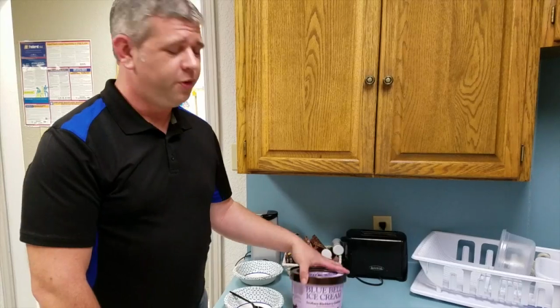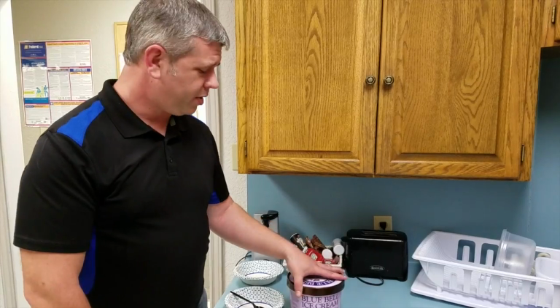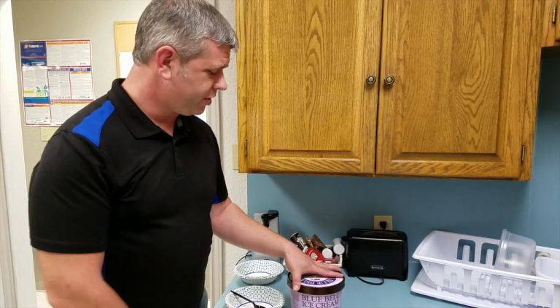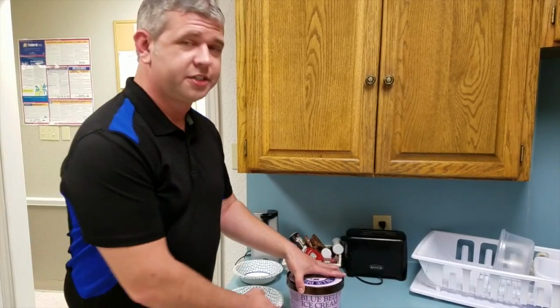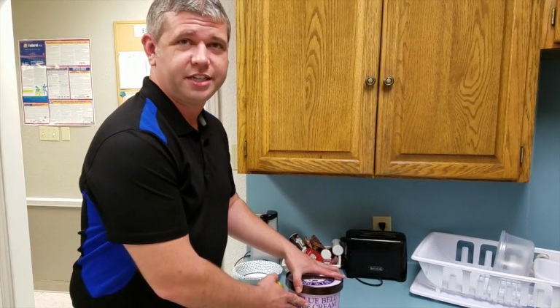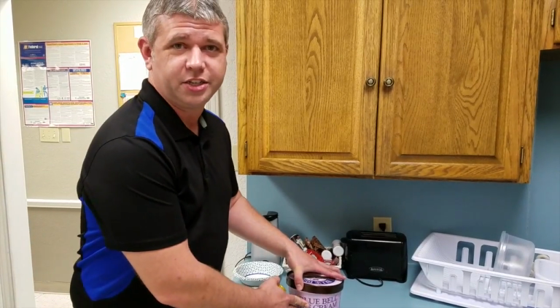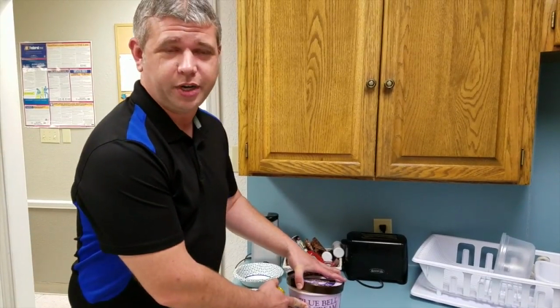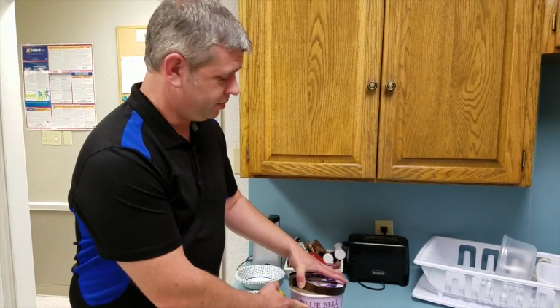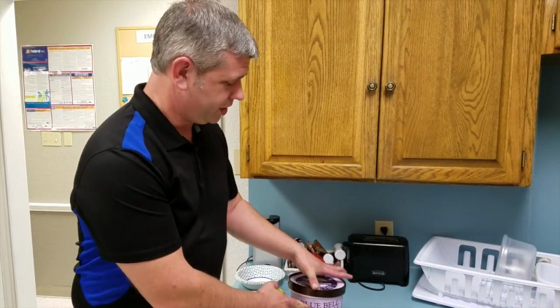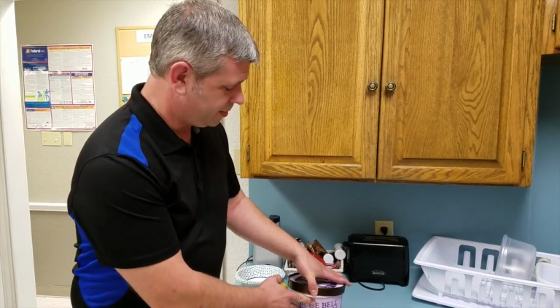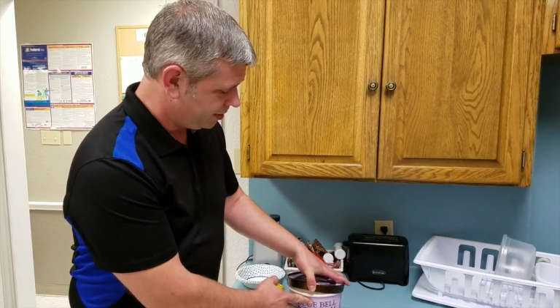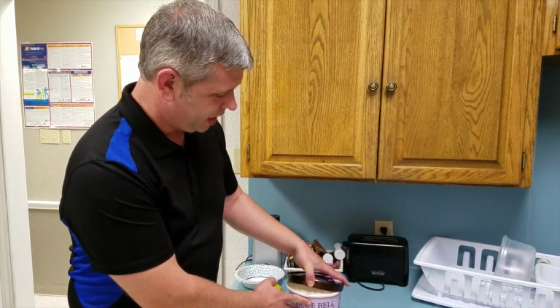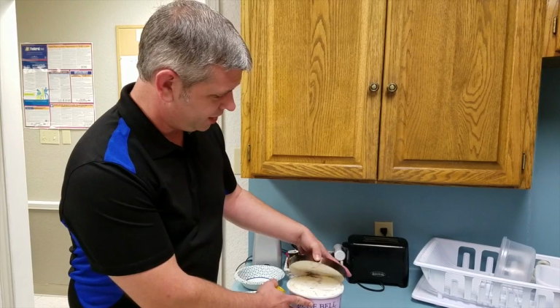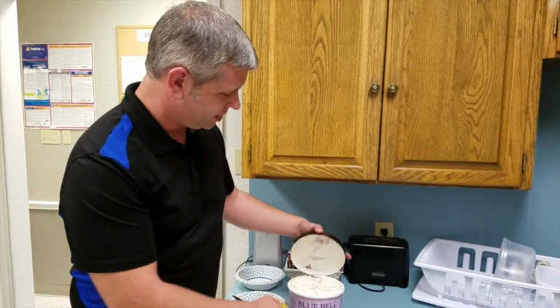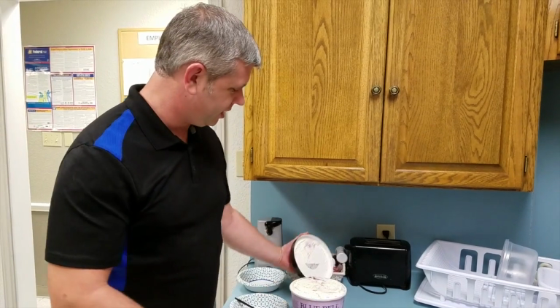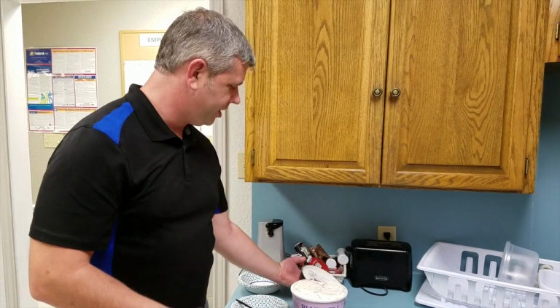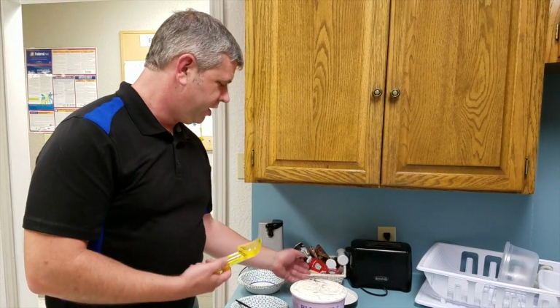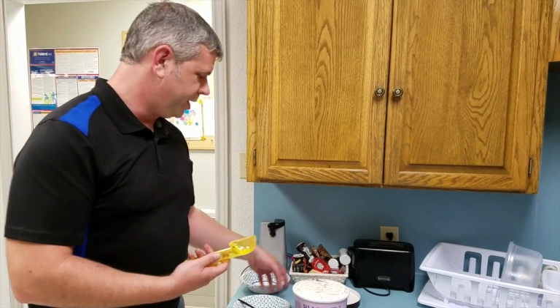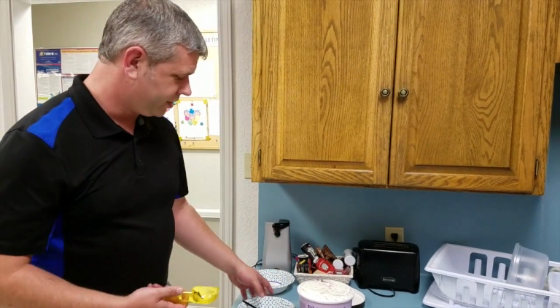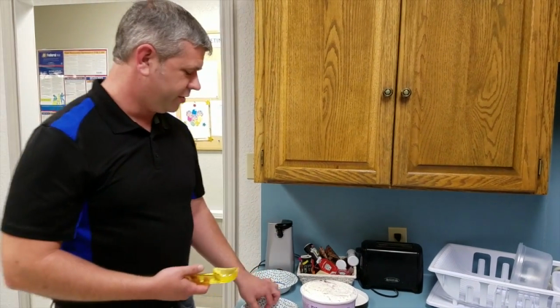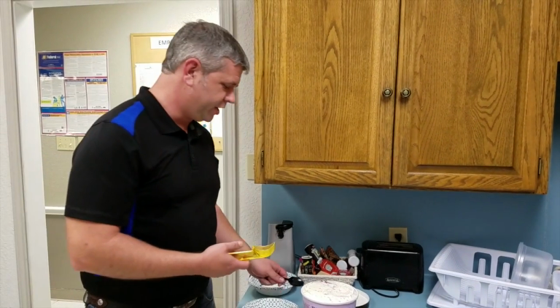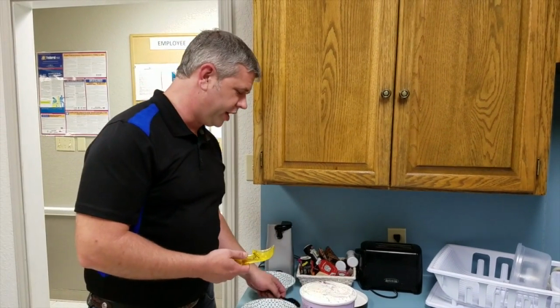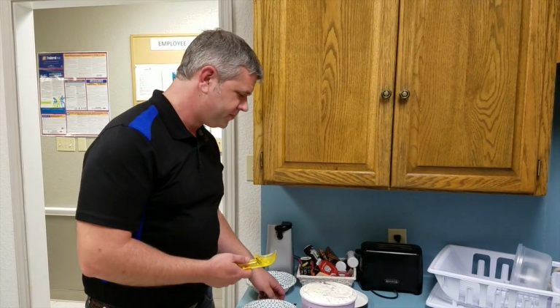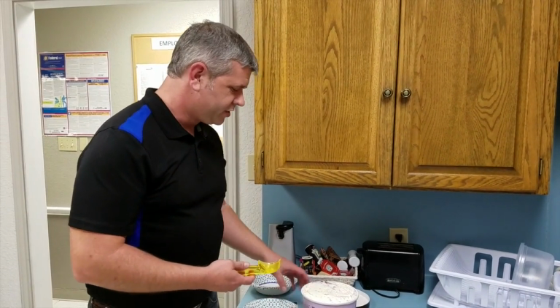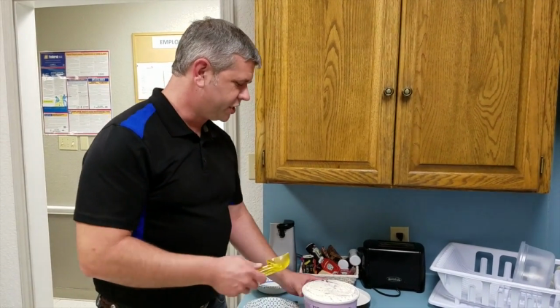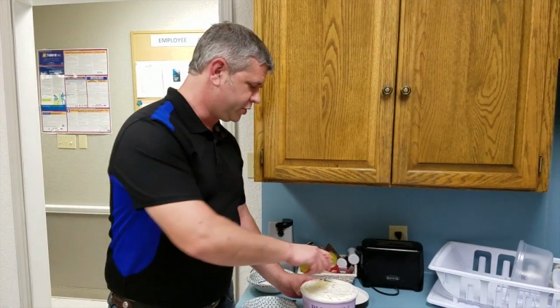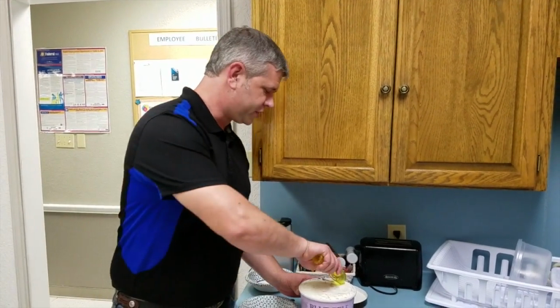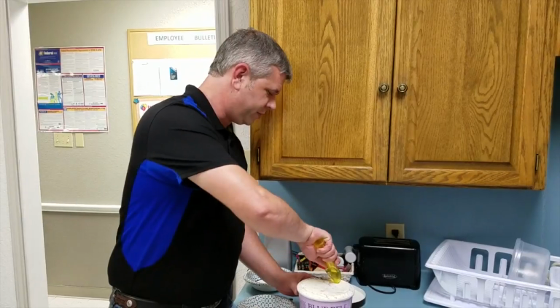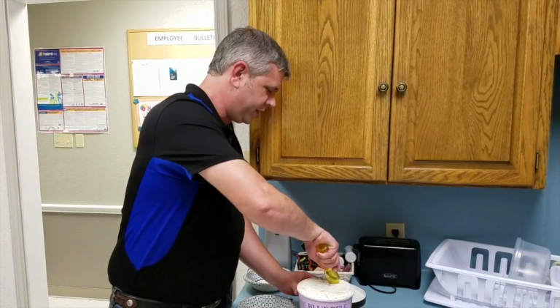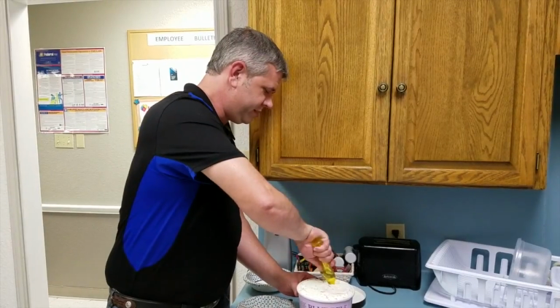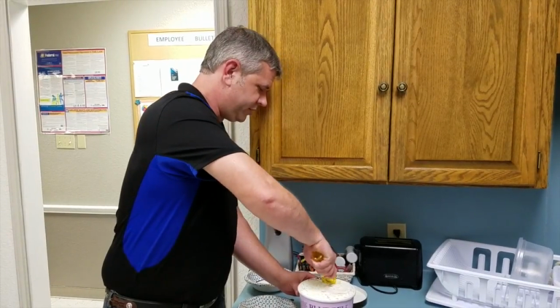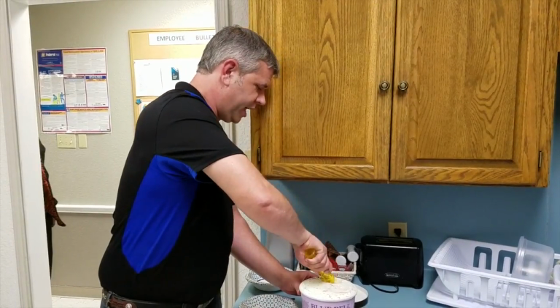We've had a pretty good run taste testing the new Blue Bells that come out. You can't be in Texas and not love Blue Bell ice cream, so when they get a new flavor, it's always an excuse for us to run to Walmart and try it out.